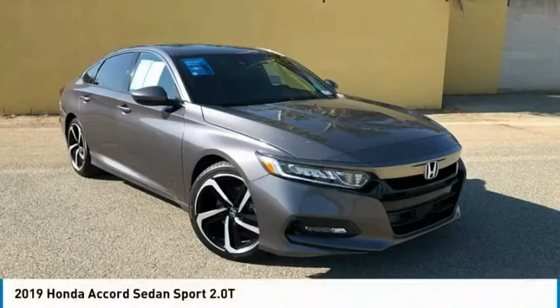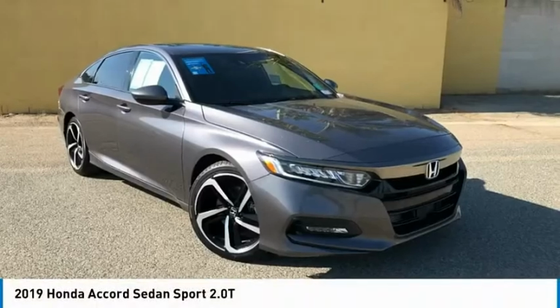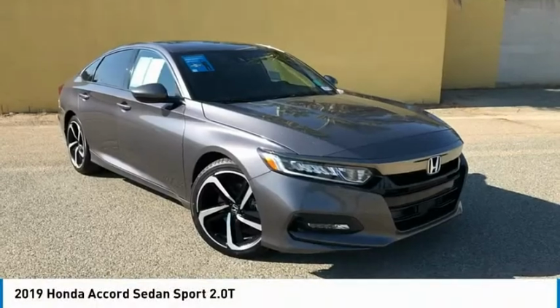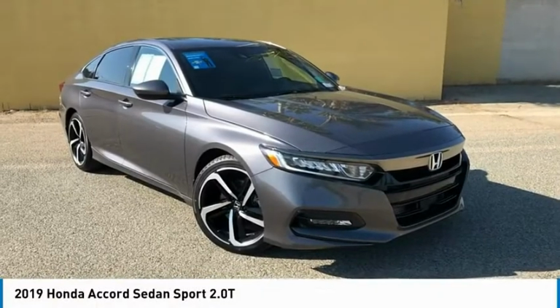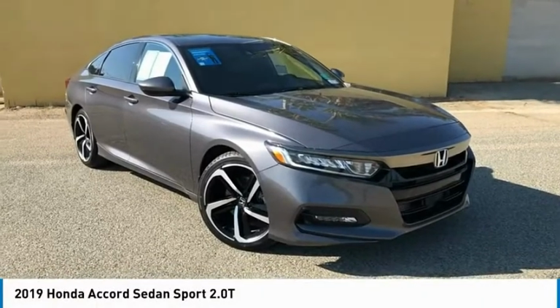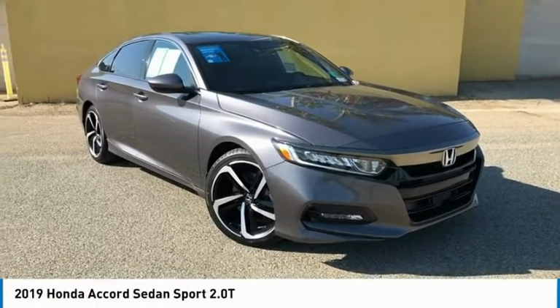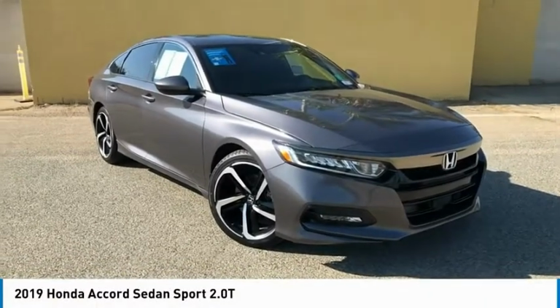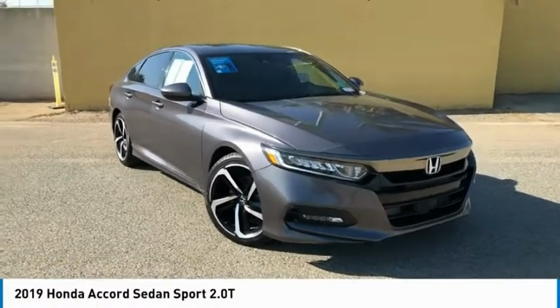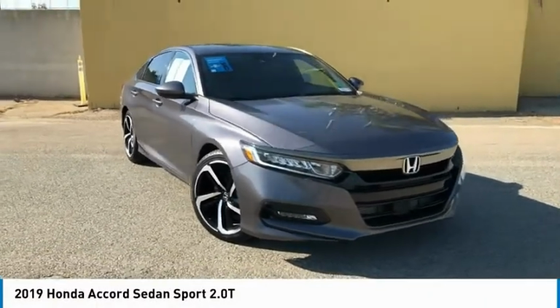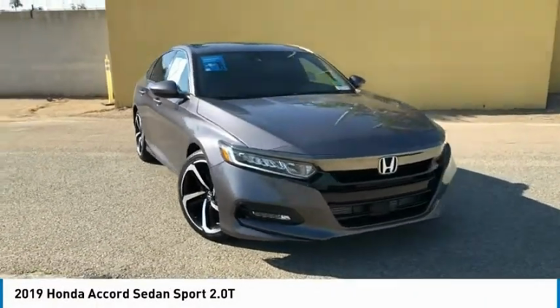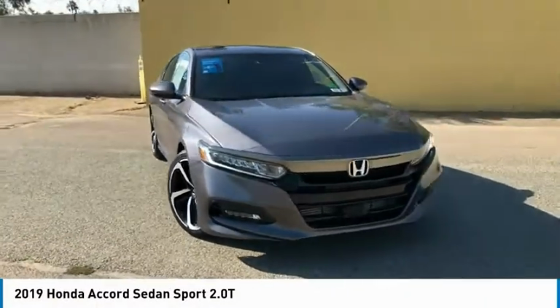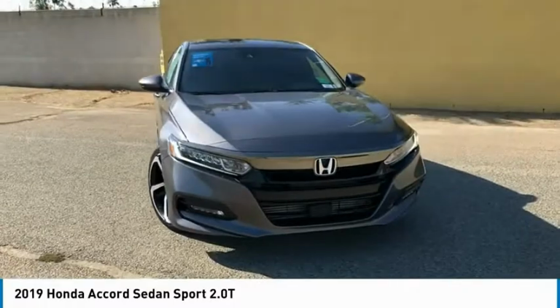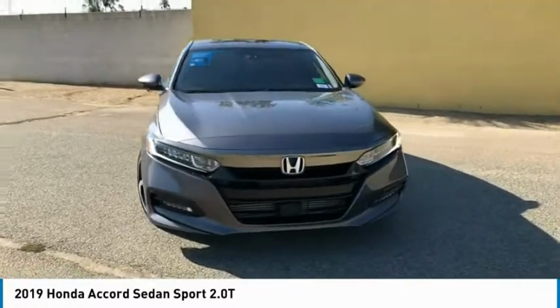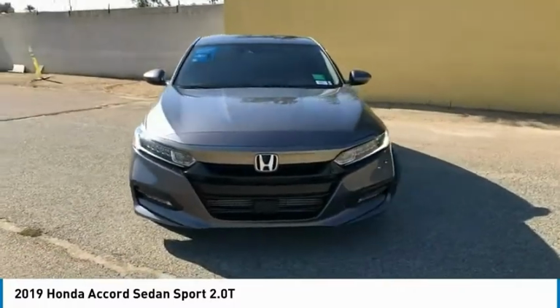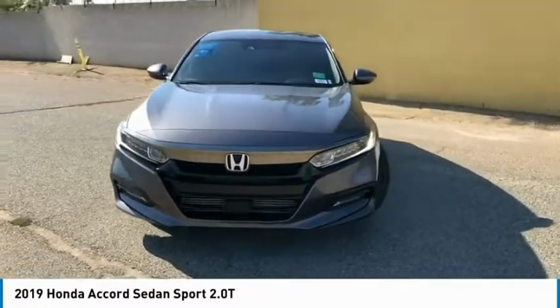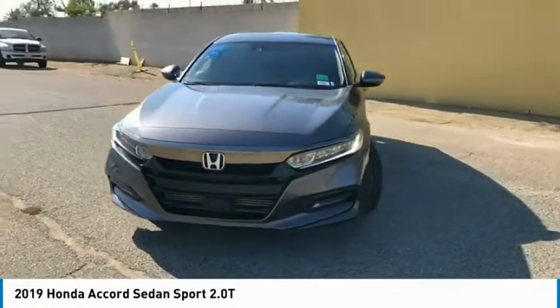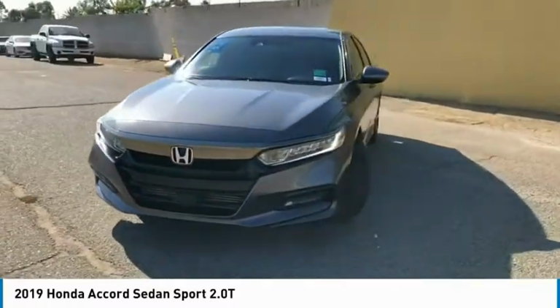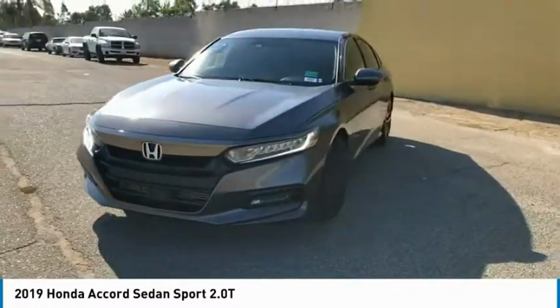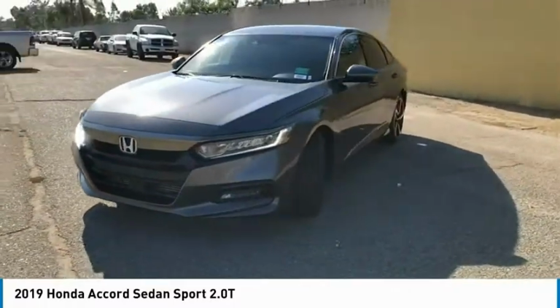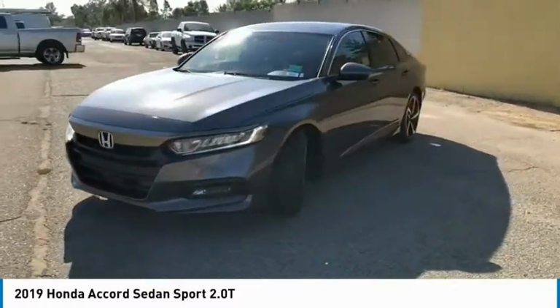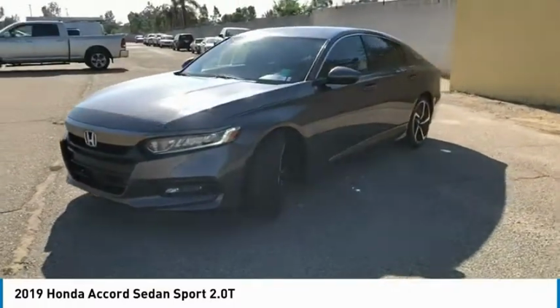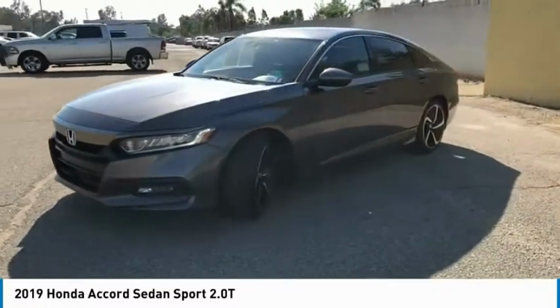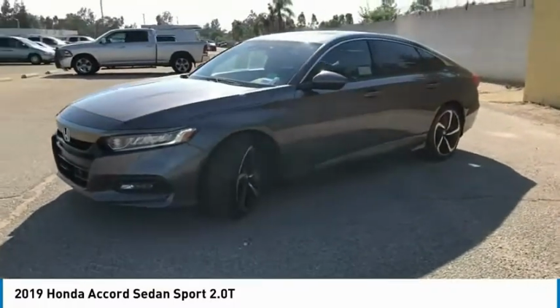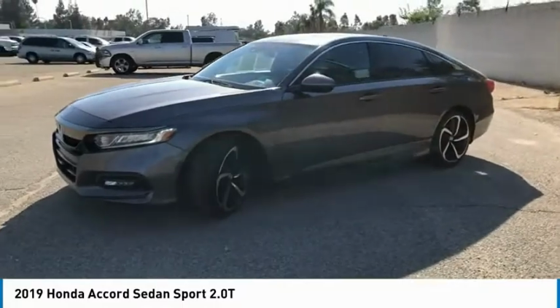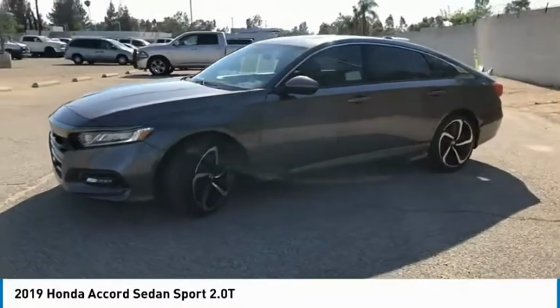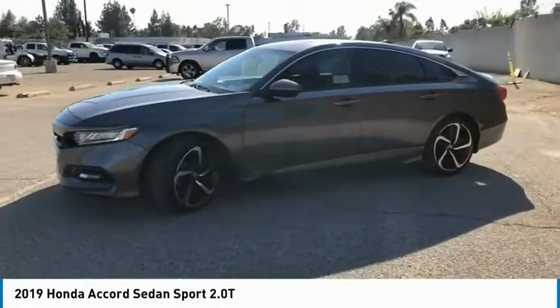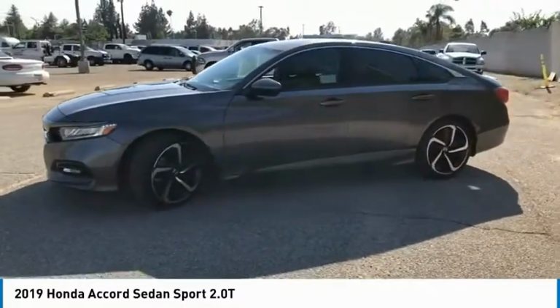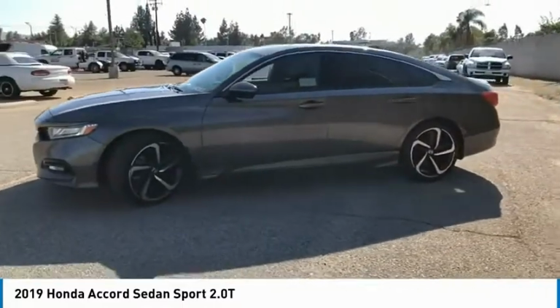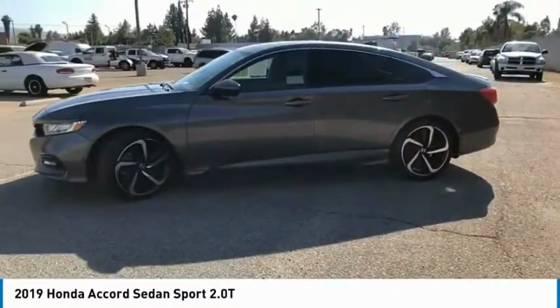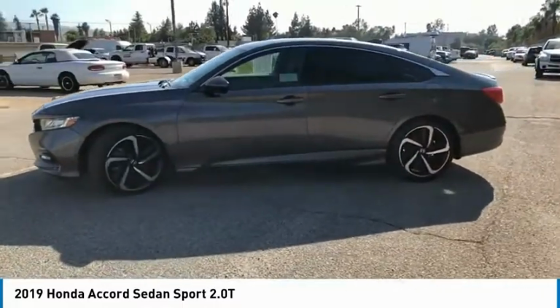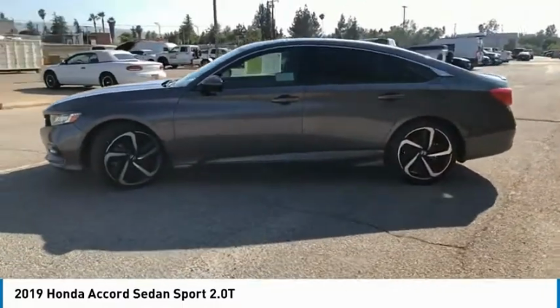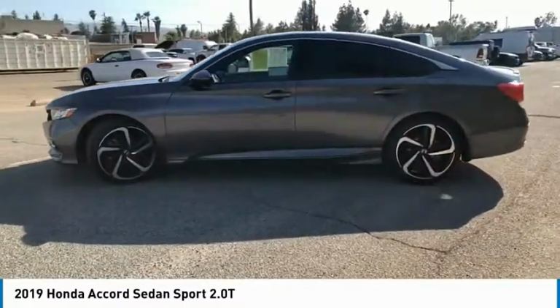Stop by and take a look at the 2019 Accord — ingeniously simple, yet overflowing with luxury and technological creativity. All that and more in the Accord. Here are some of this vehicle's great options.